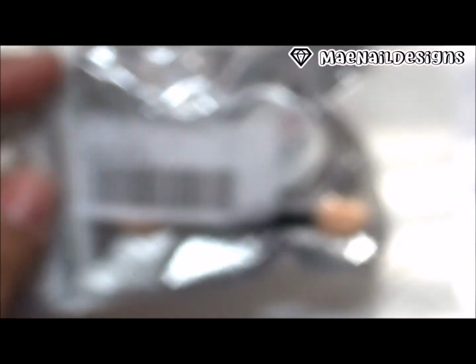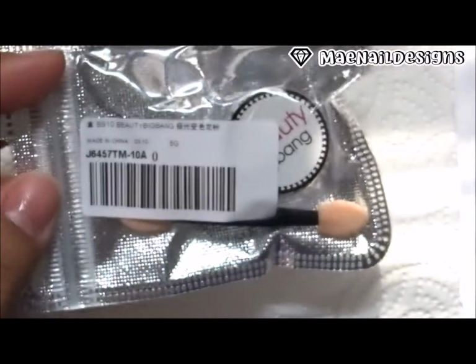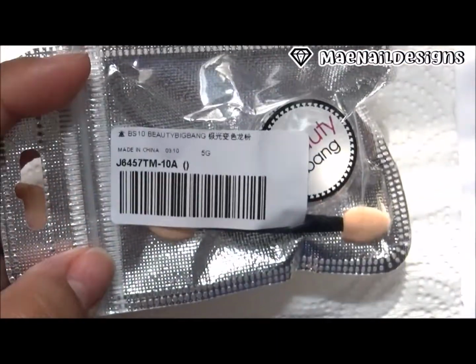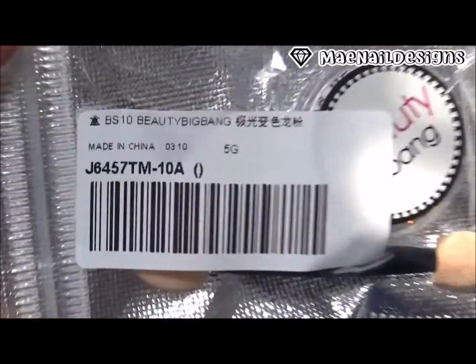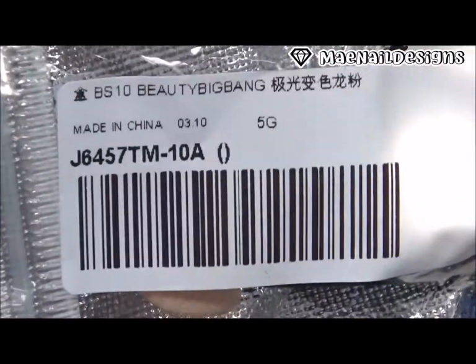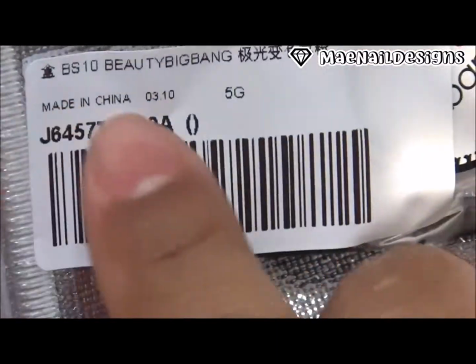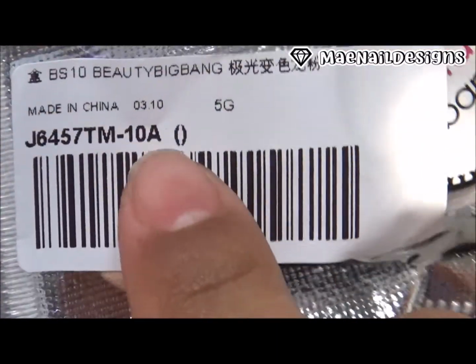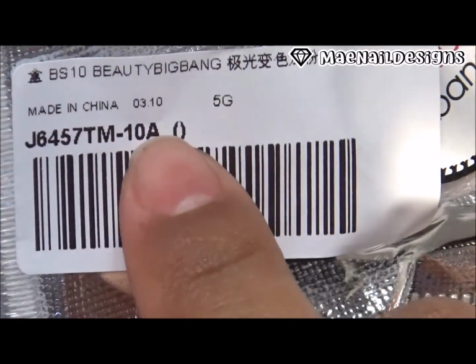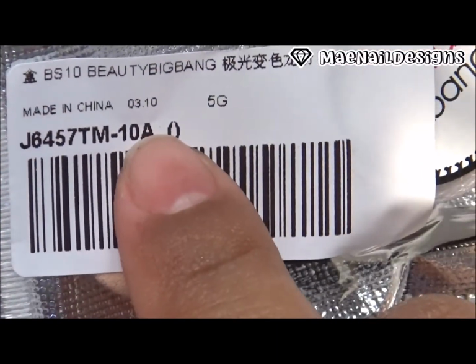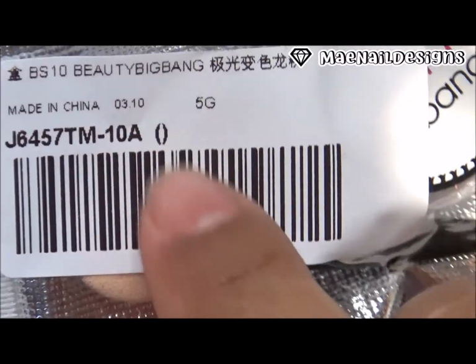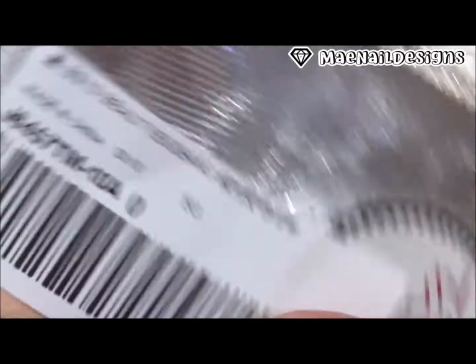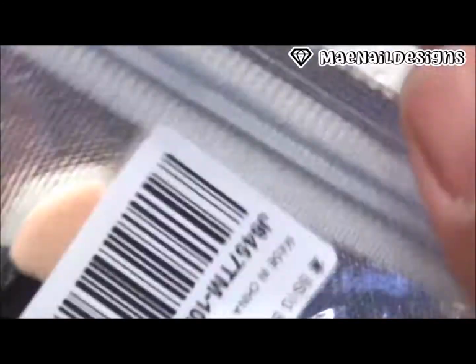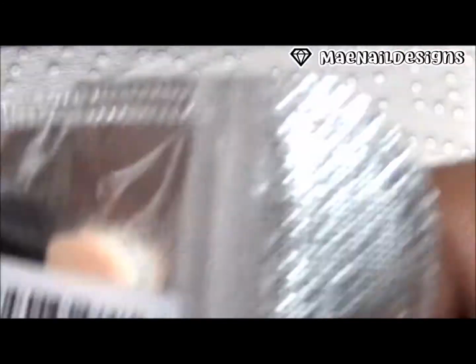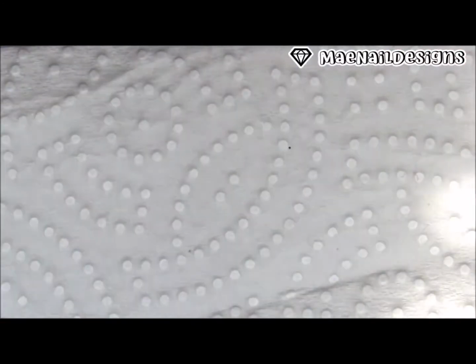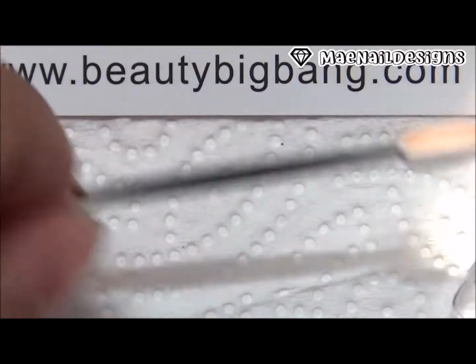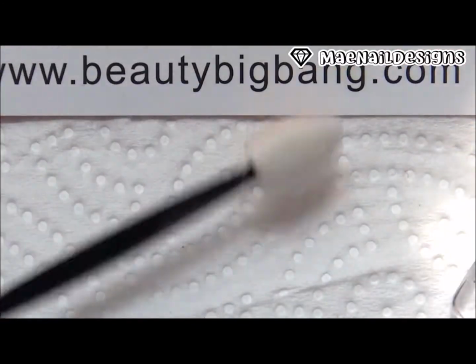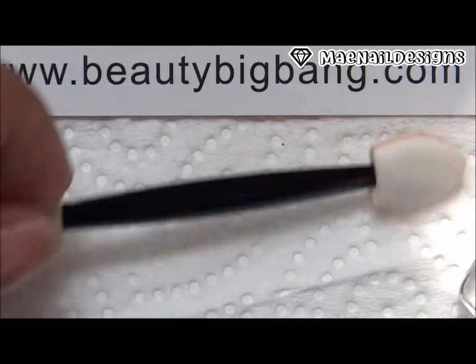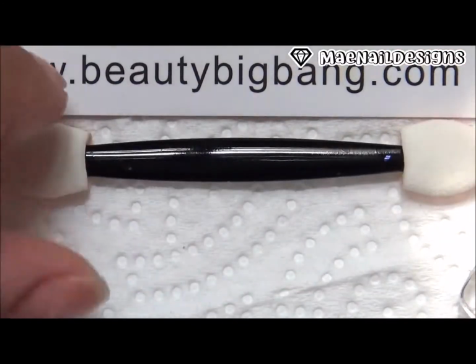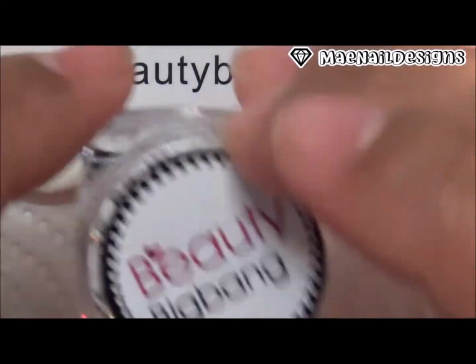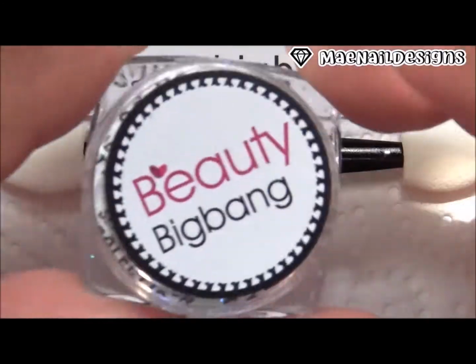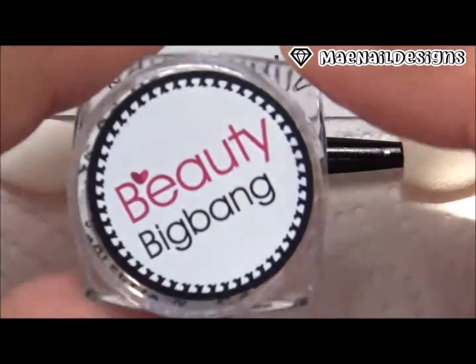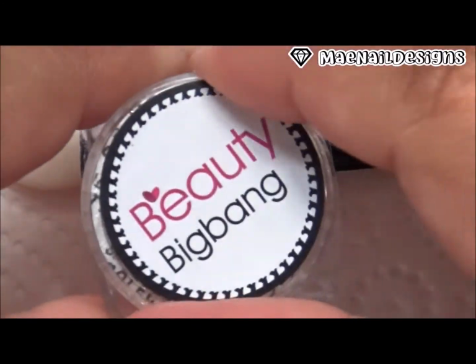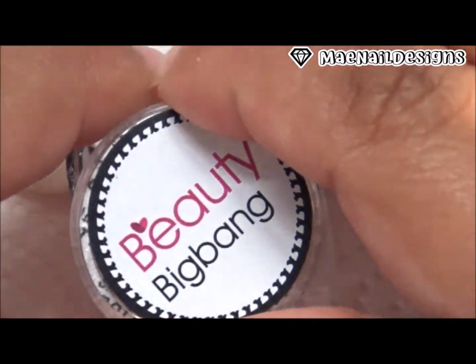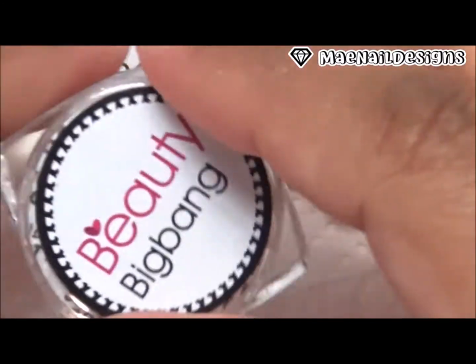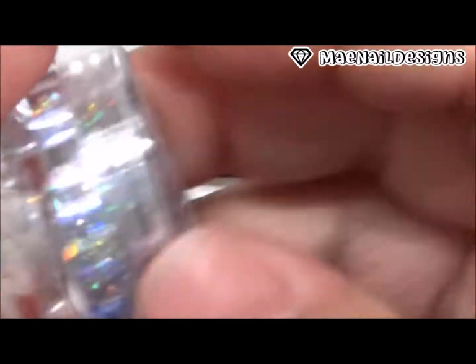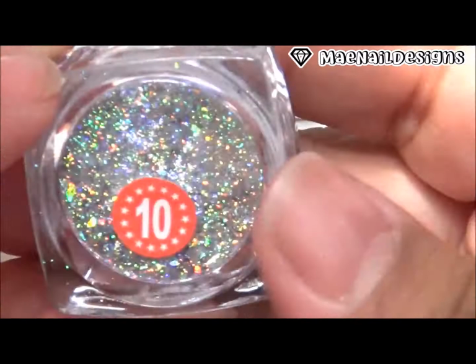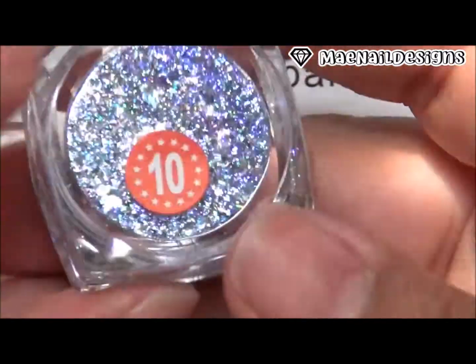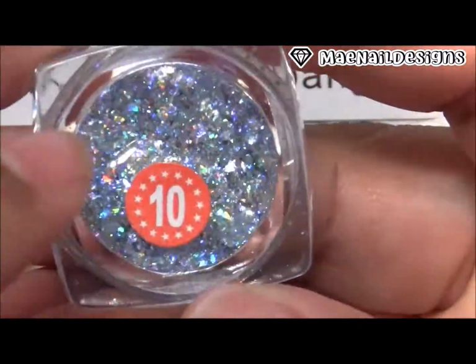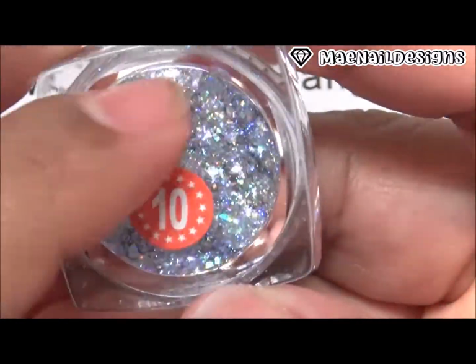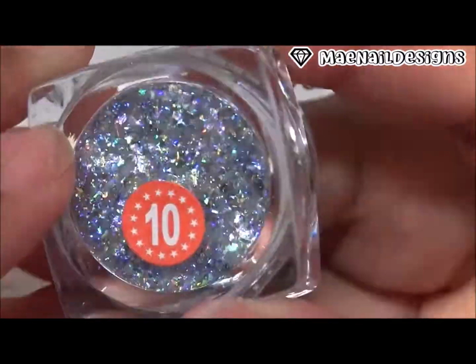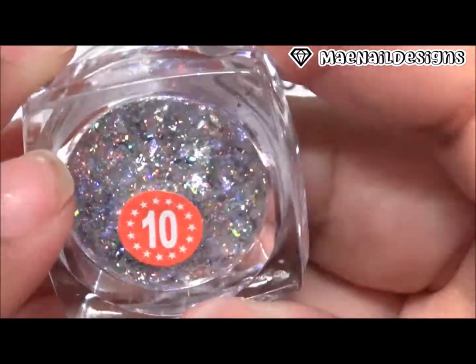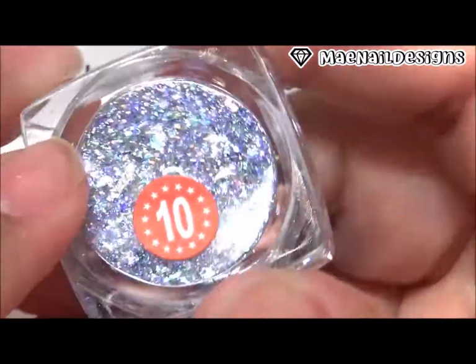Today I will be reviewing their Aurora Irregular Flakies Chameleon Pigment. The number that I got is number 10A and they come in these little jars.